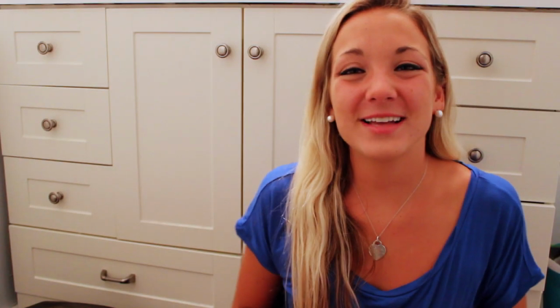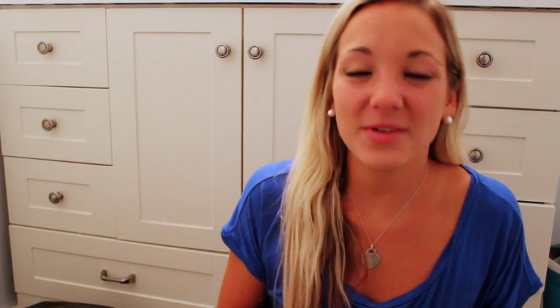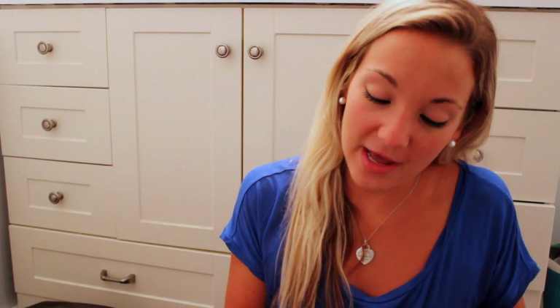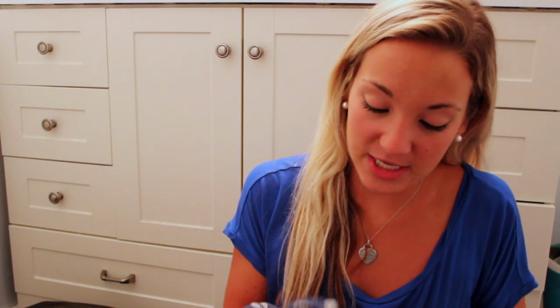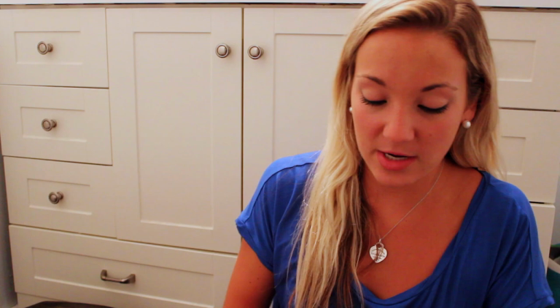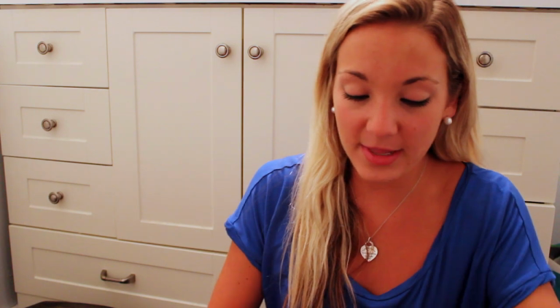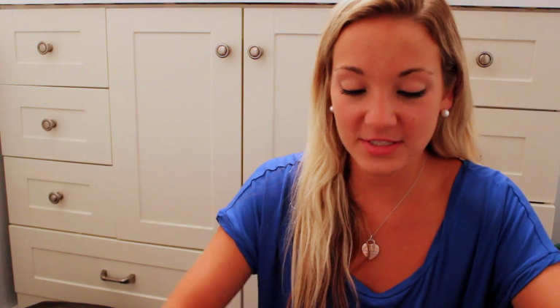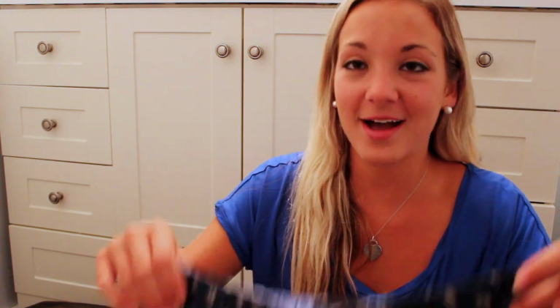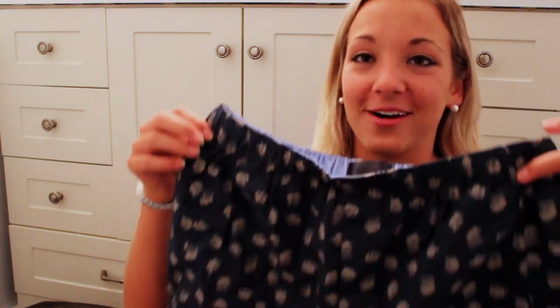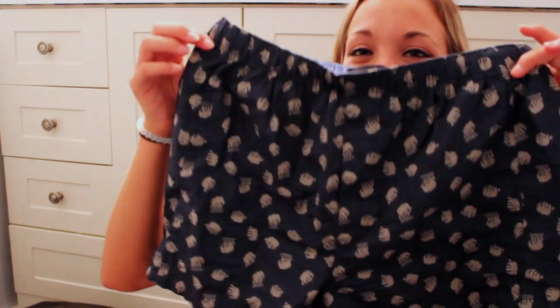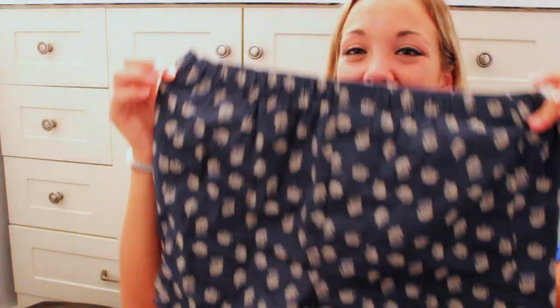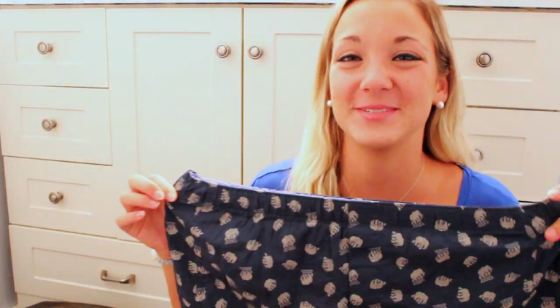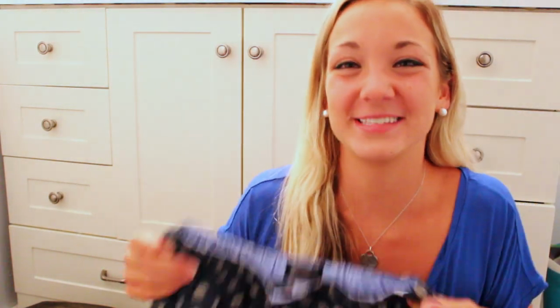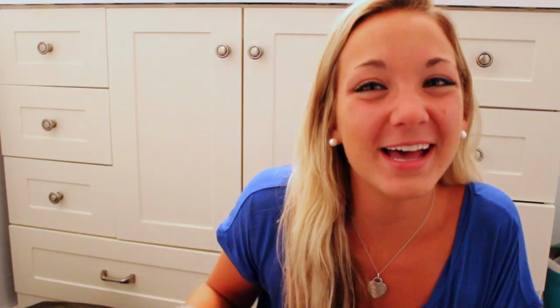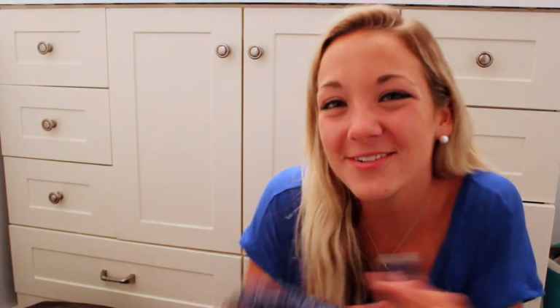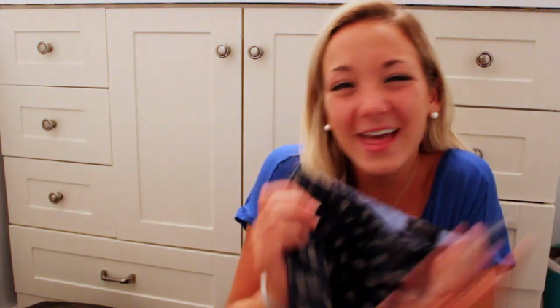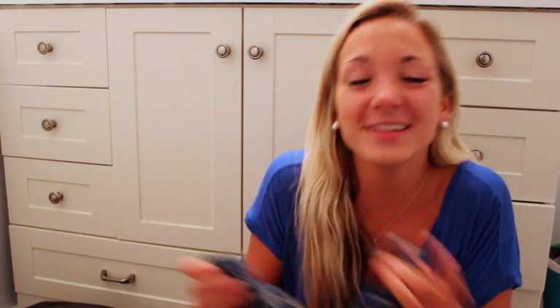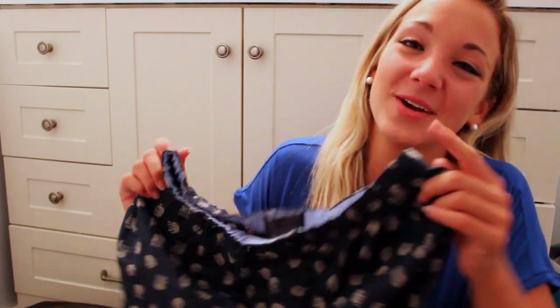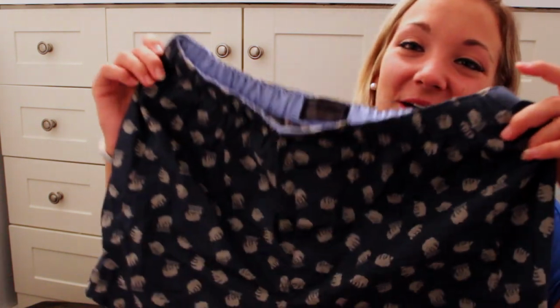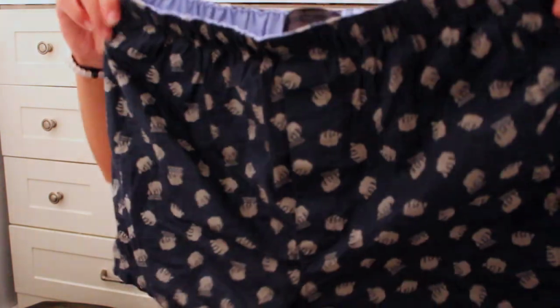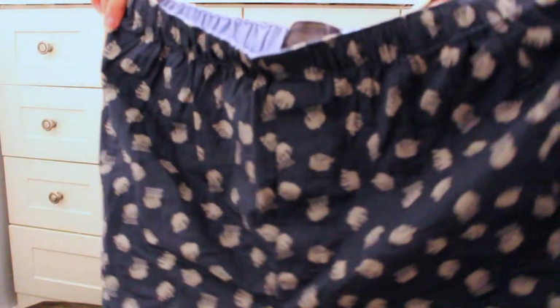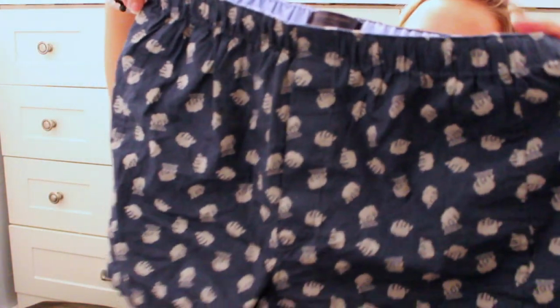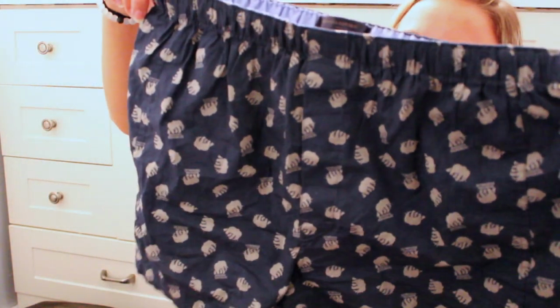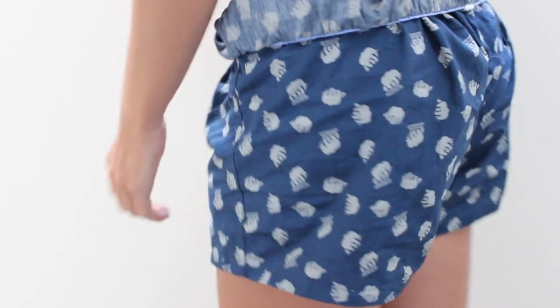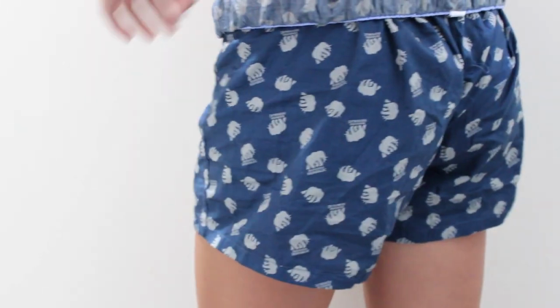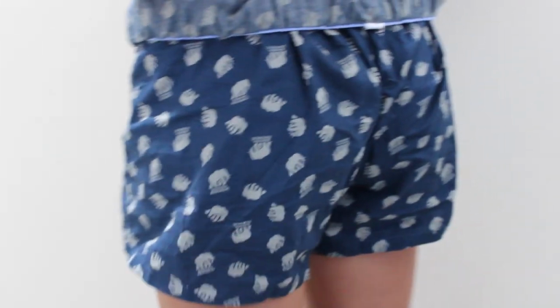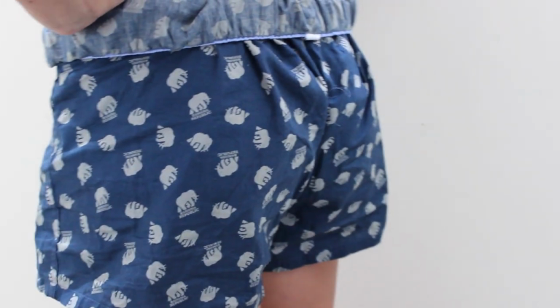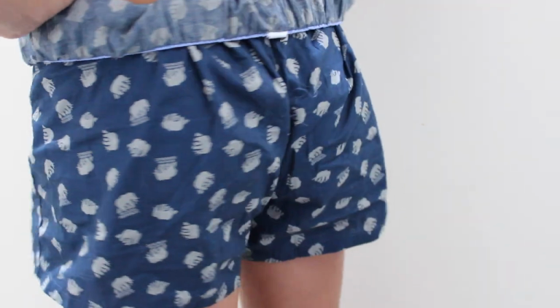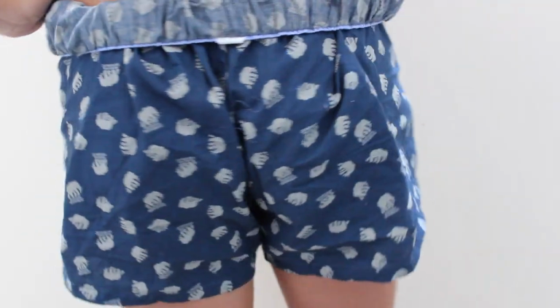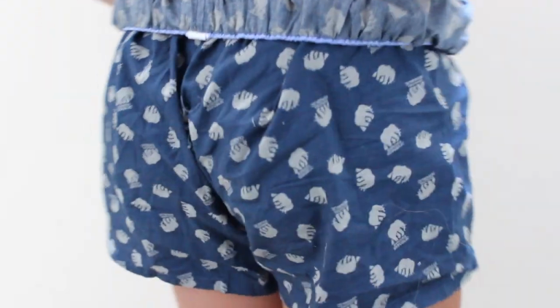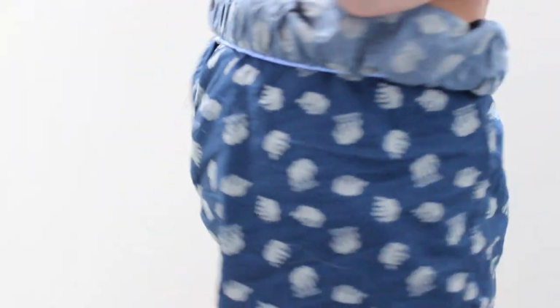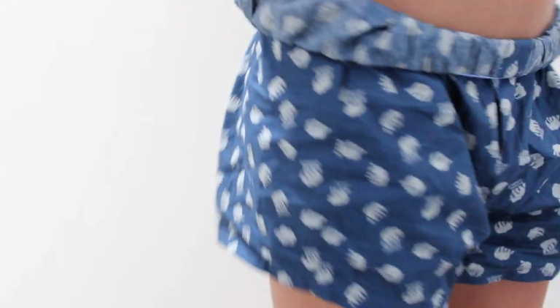The last place I went to at the outlets was Banana Republic. The first thing I got are these elephant boxers — like I said, I'm obsessed with elephants. They're just navy blue with some gray elephants and I think they're really cute. I'm going to wear them a lot to sleep.